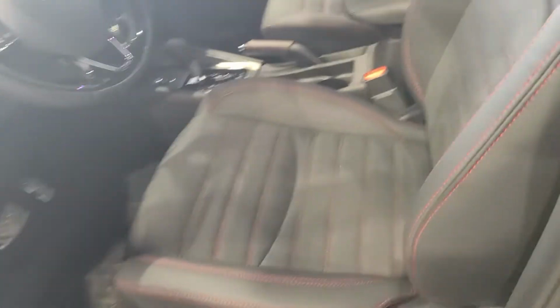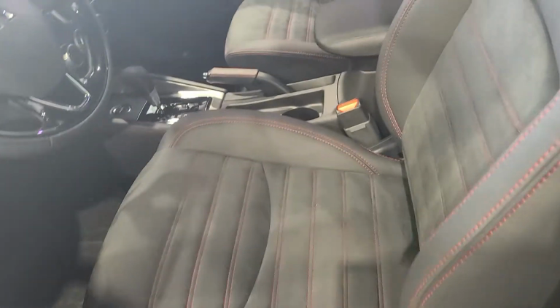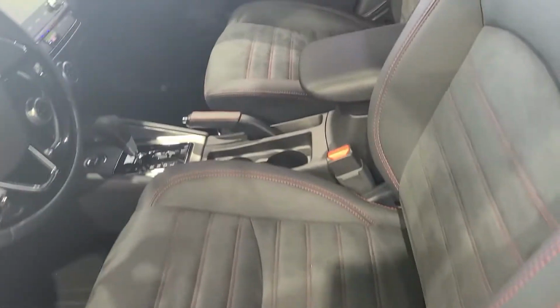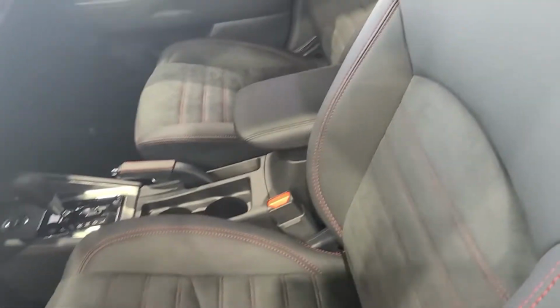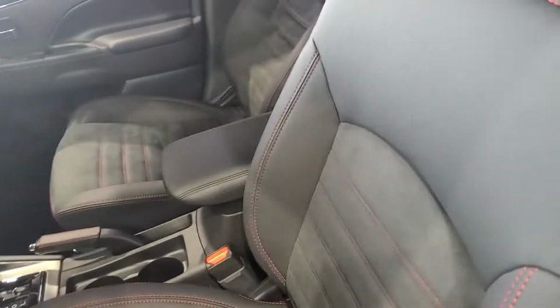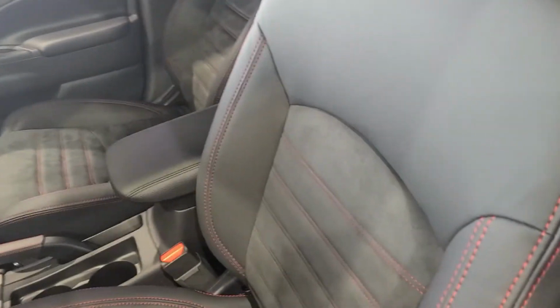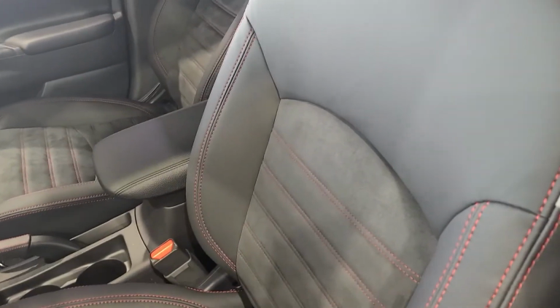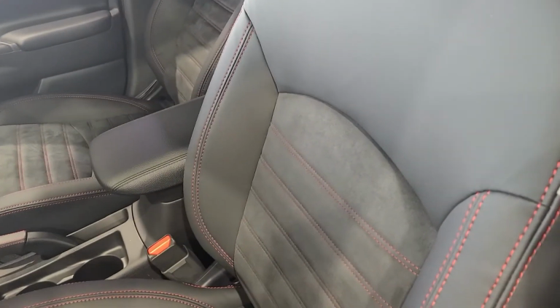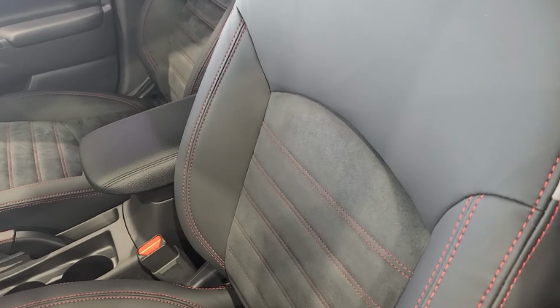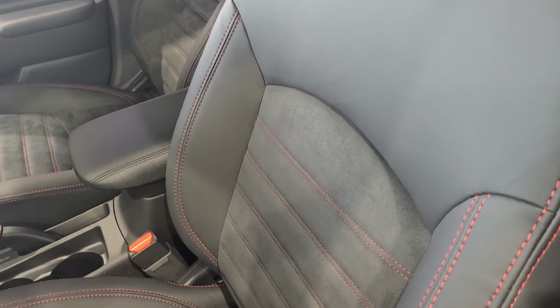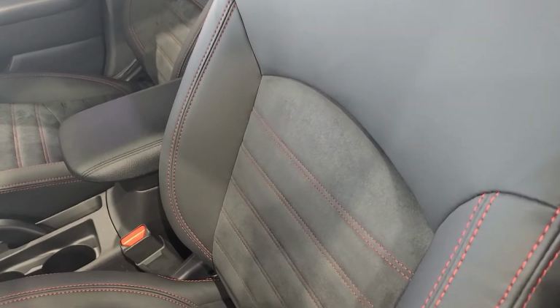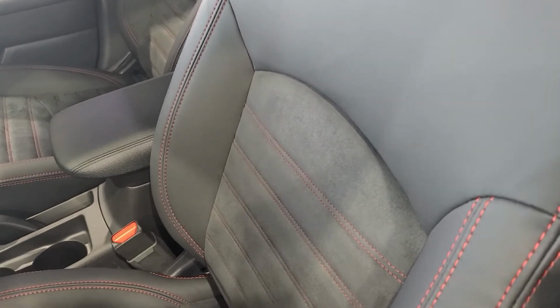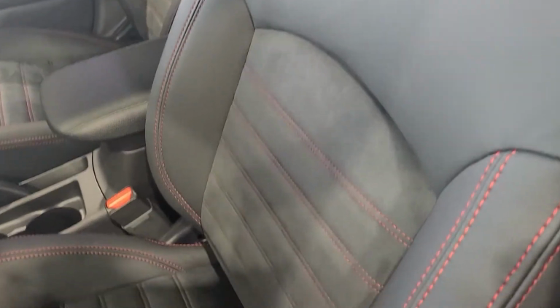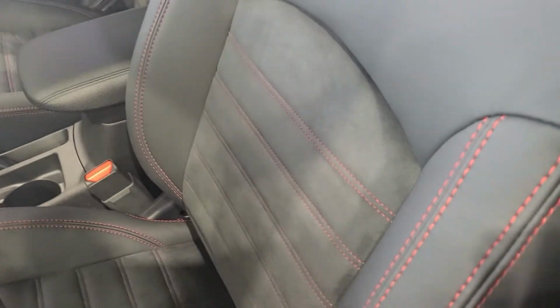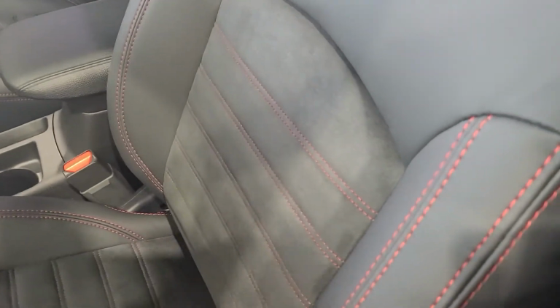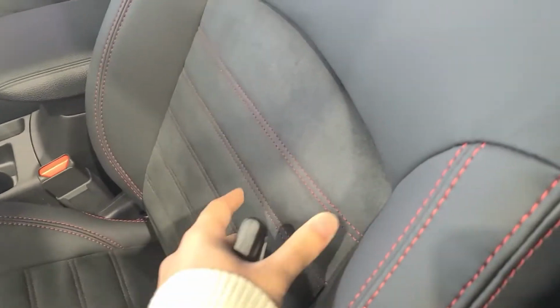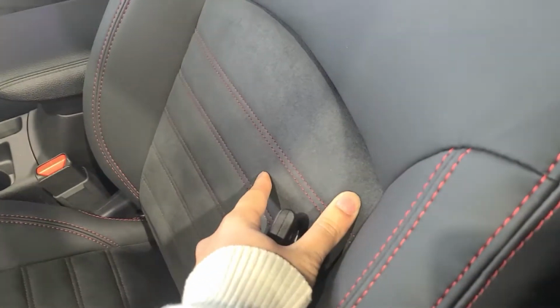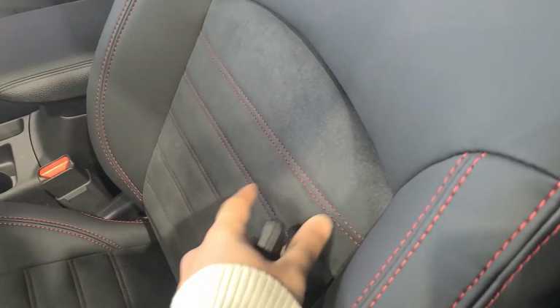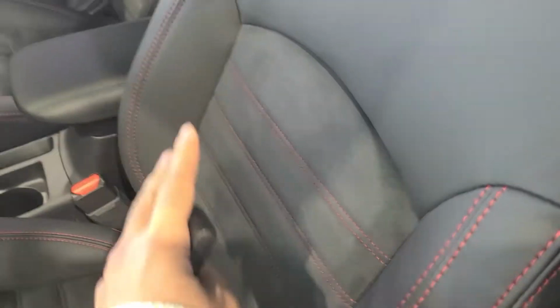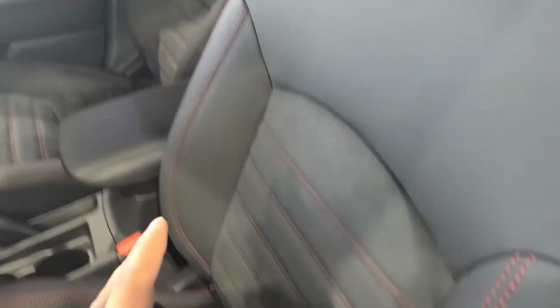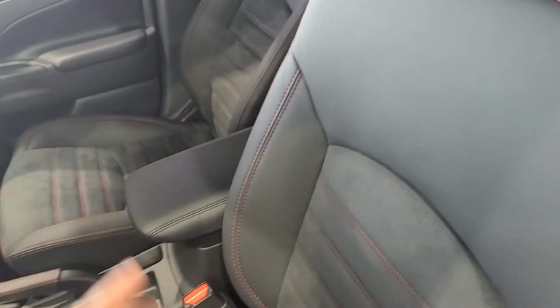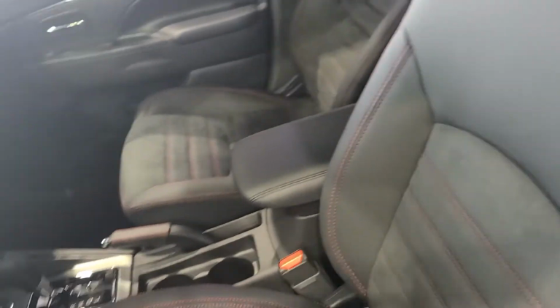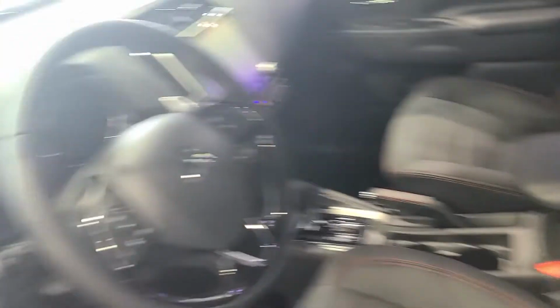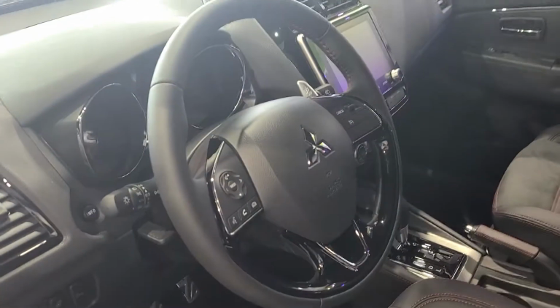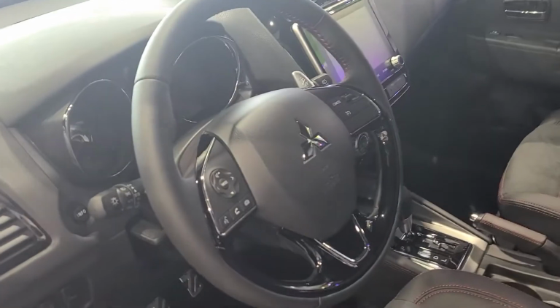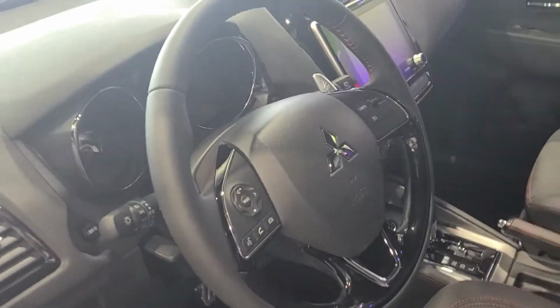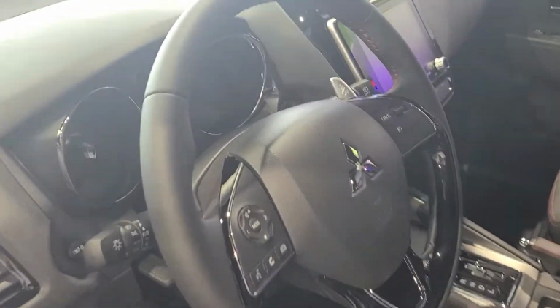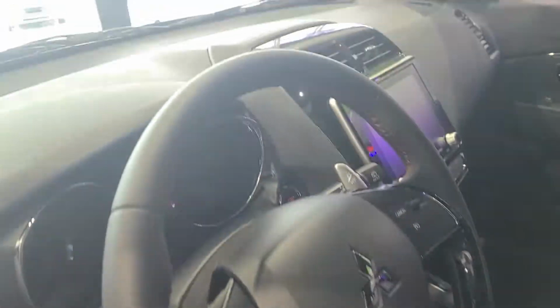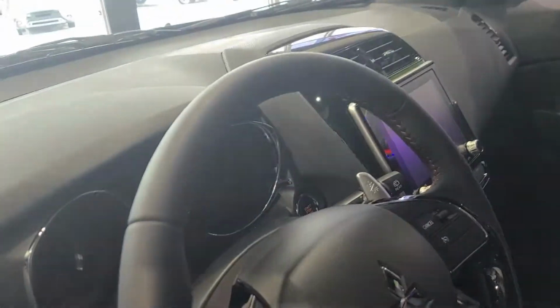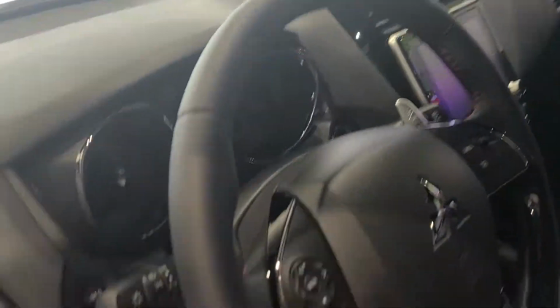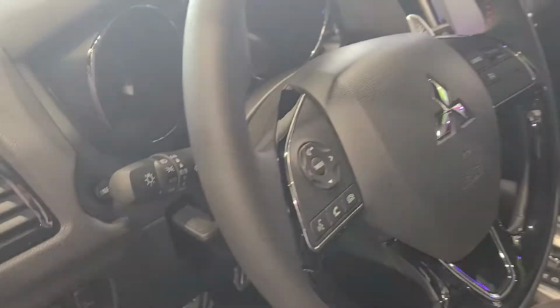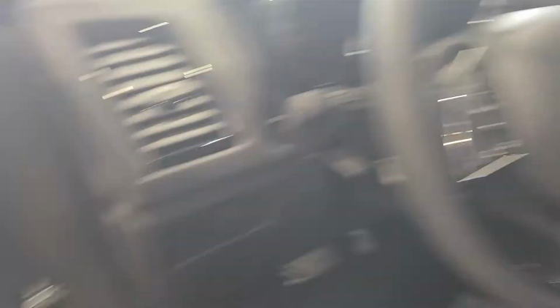Inside, you have this leather-stitched, half-suede material. It keeps you nice and cozy, and it's heated for driver and passenger. The leather-wrapped steering wheel continues the red stitching, and it's also heated.